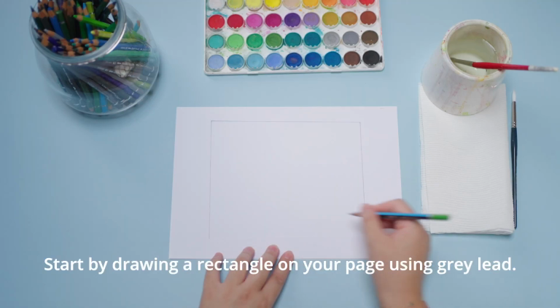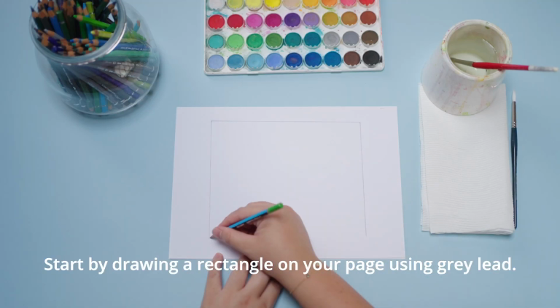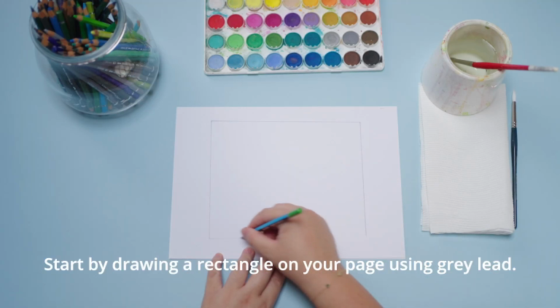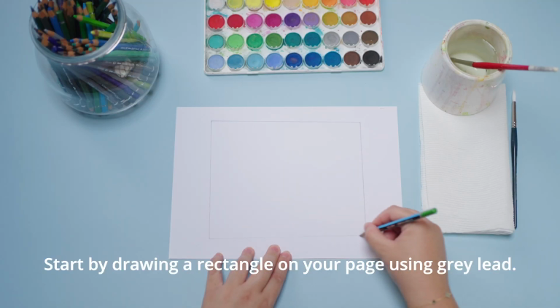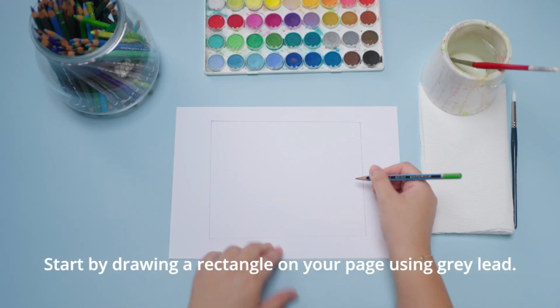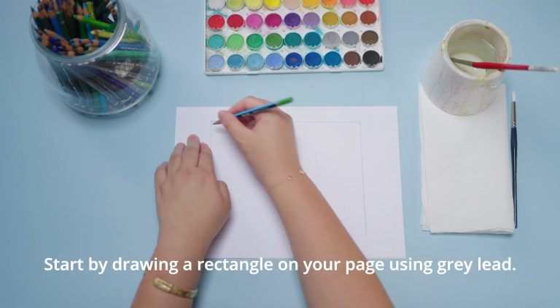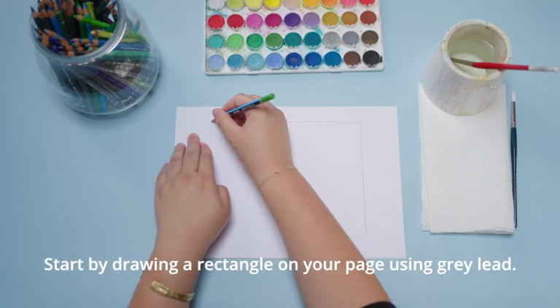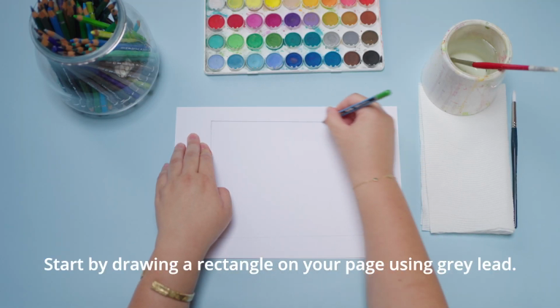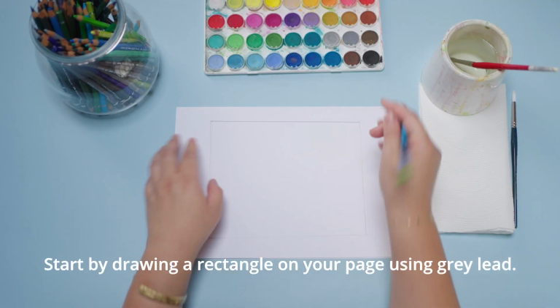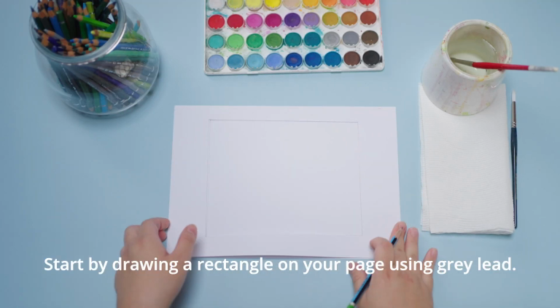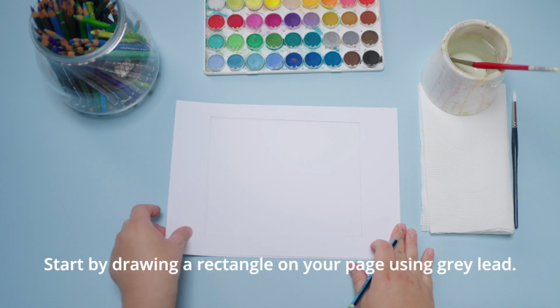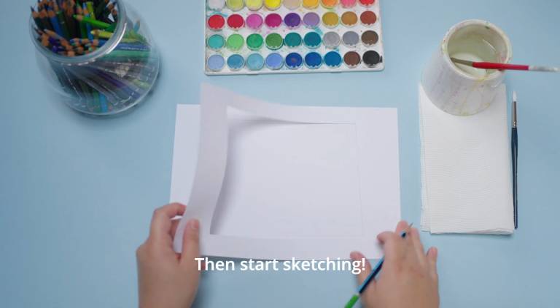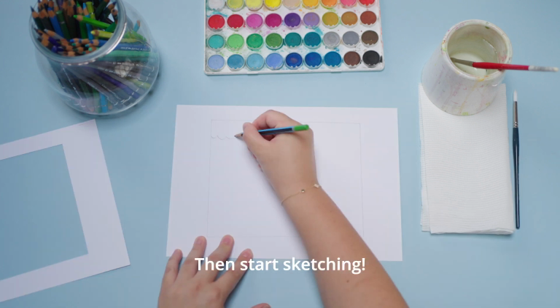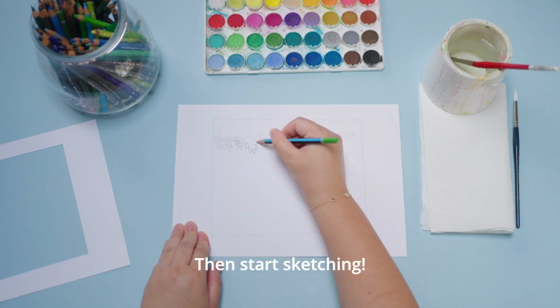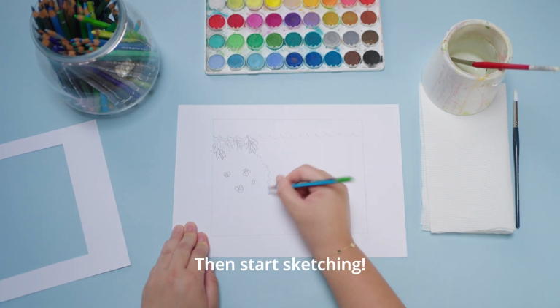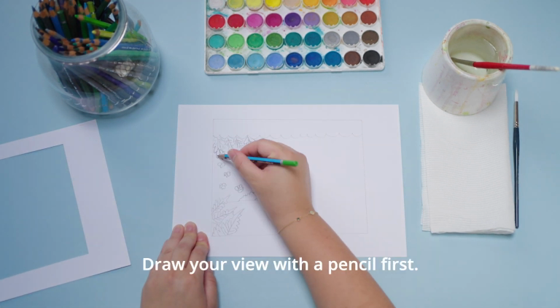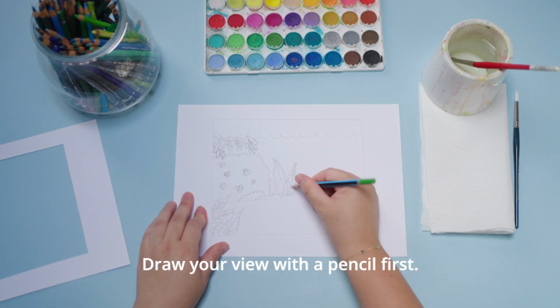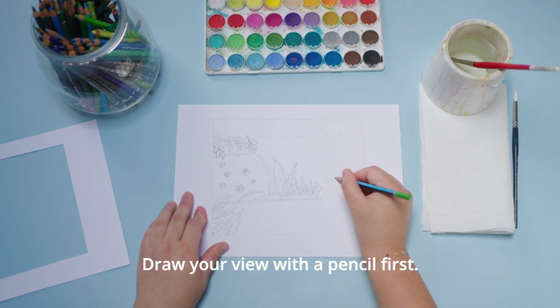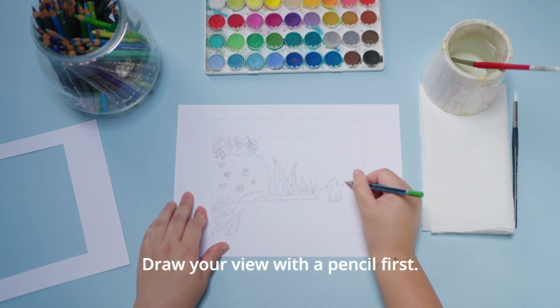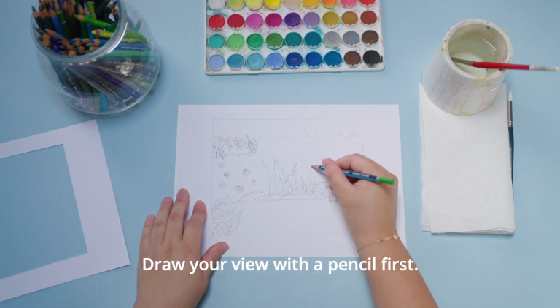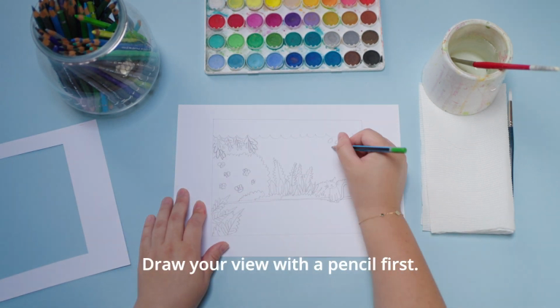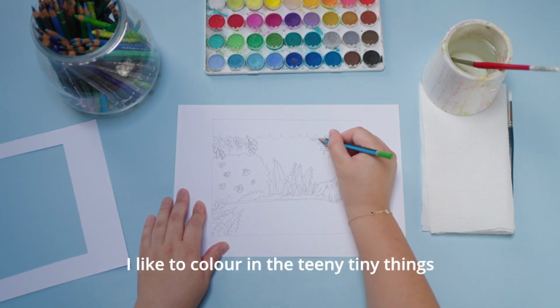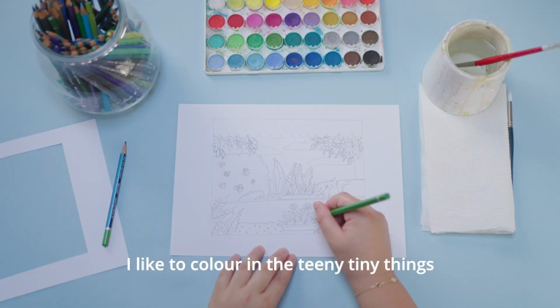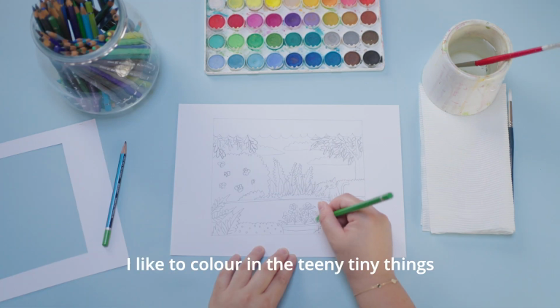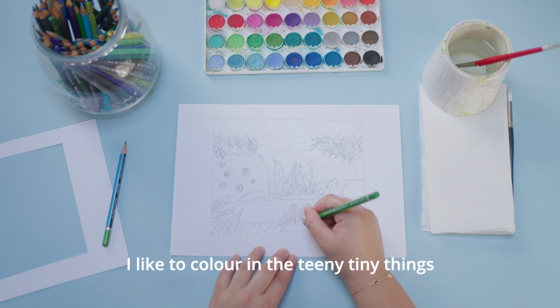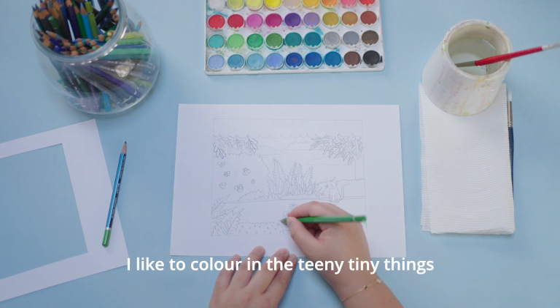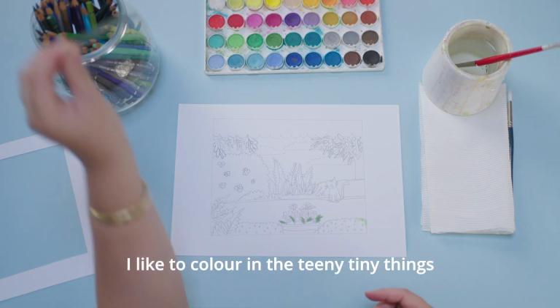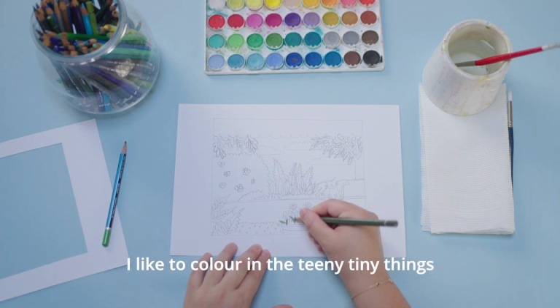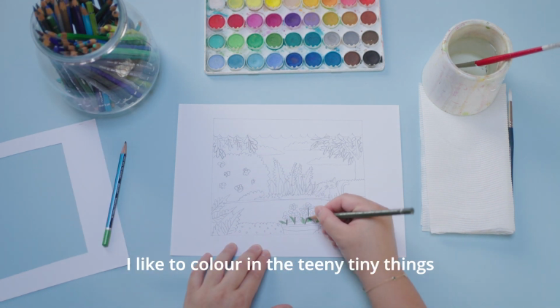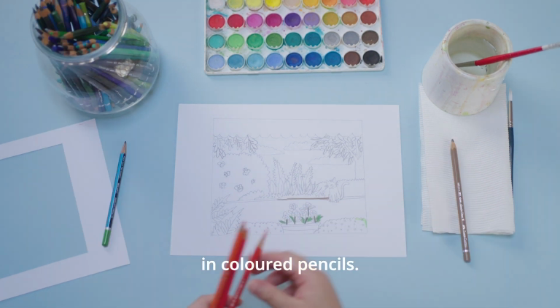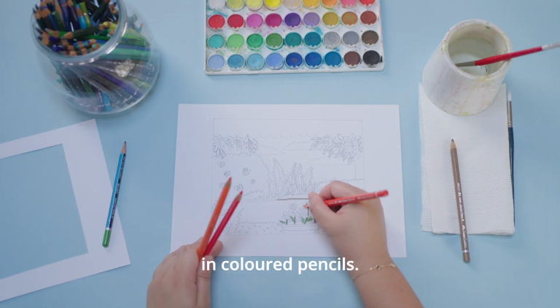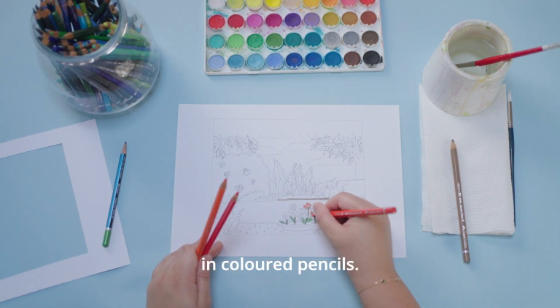Start by drawing a rectangle on your page using grey lead, then start sketching. Draw your view with a pencil first. I like to colour in the teeny tiny things in coloured pencils.